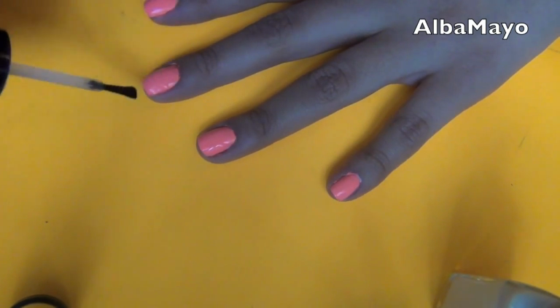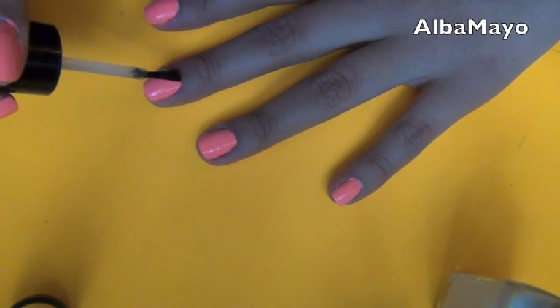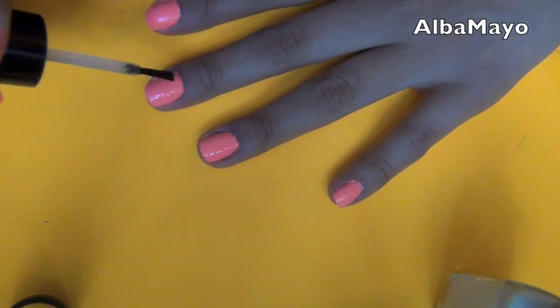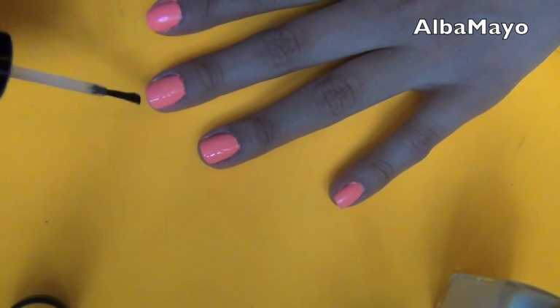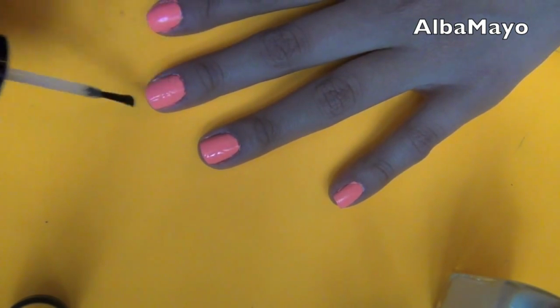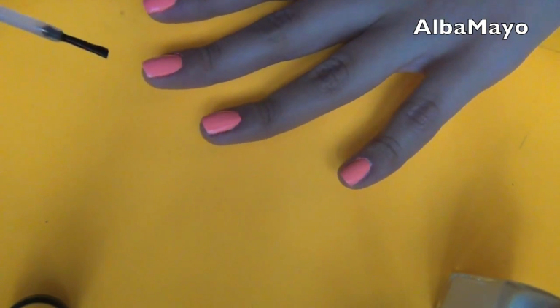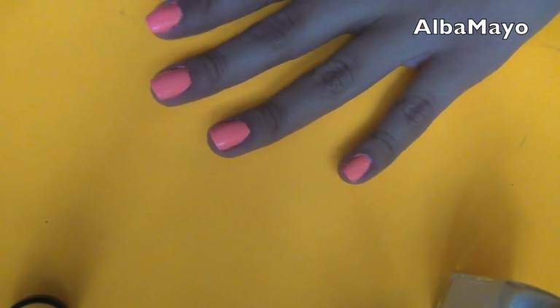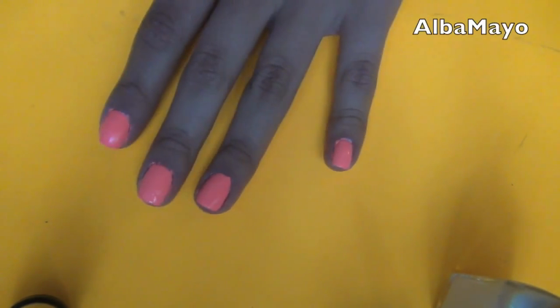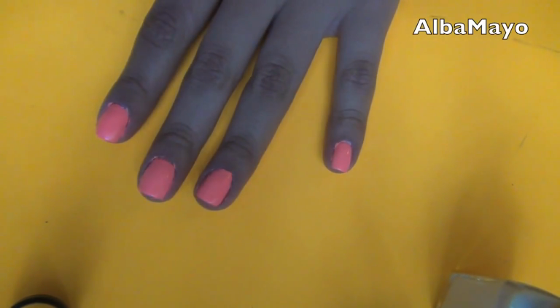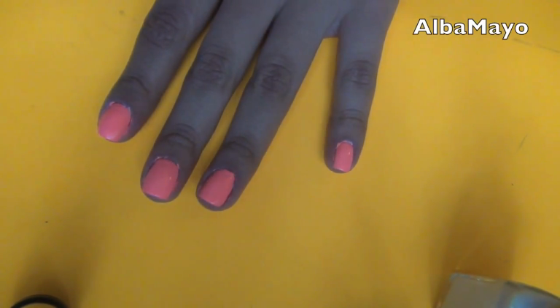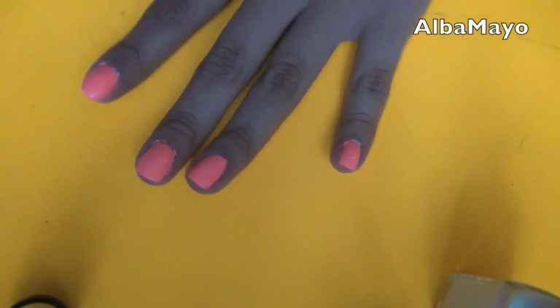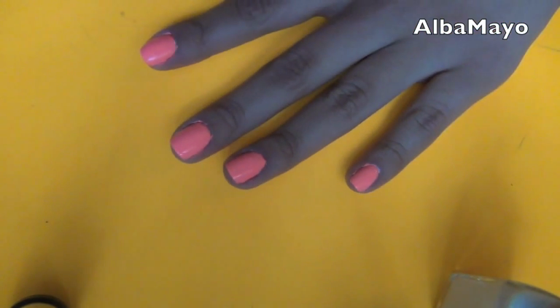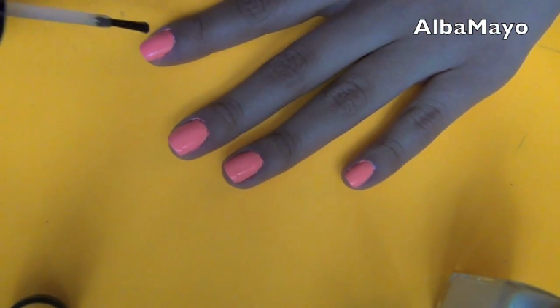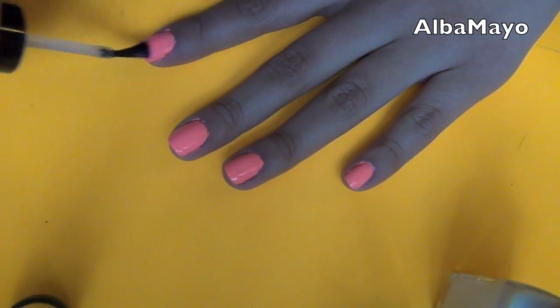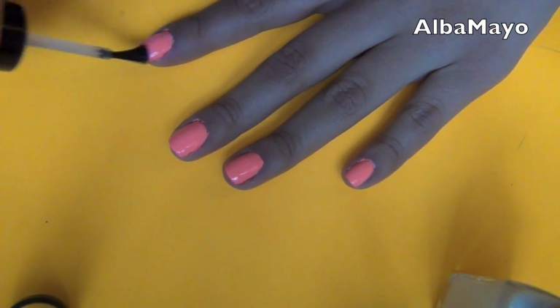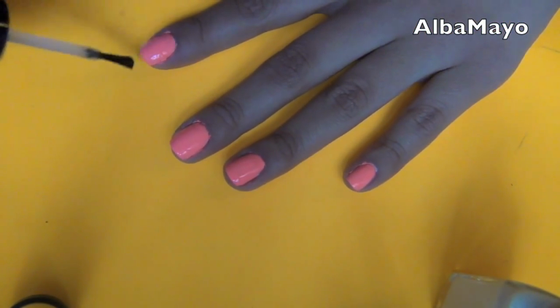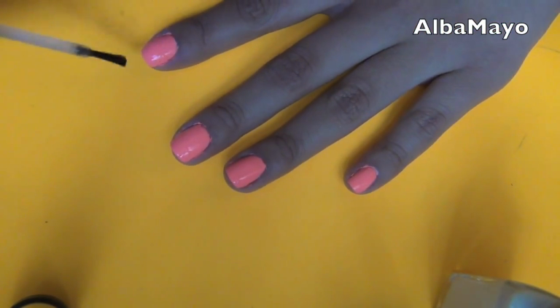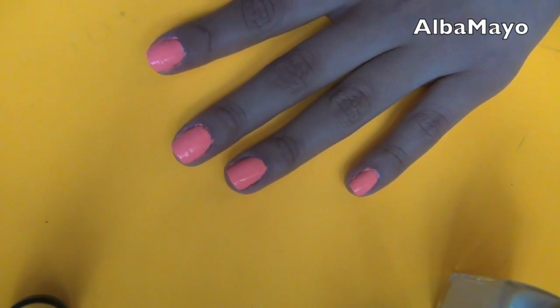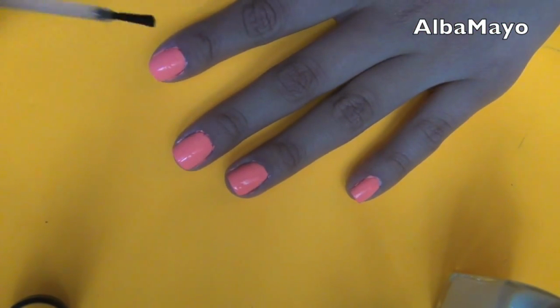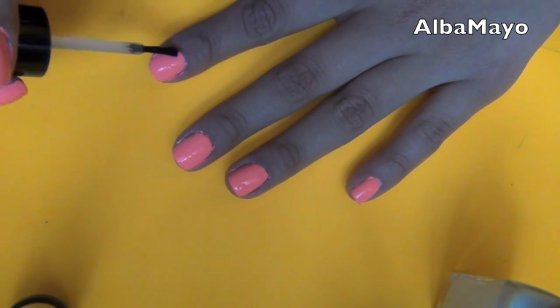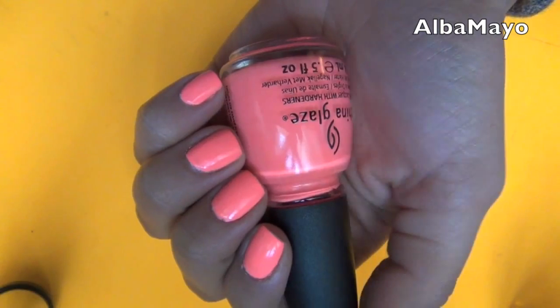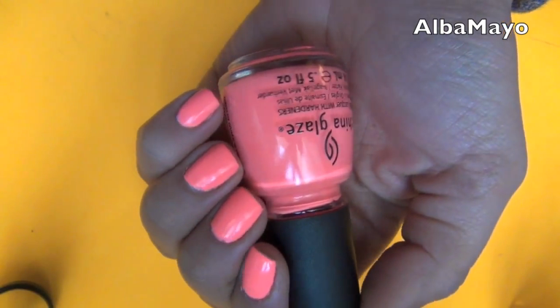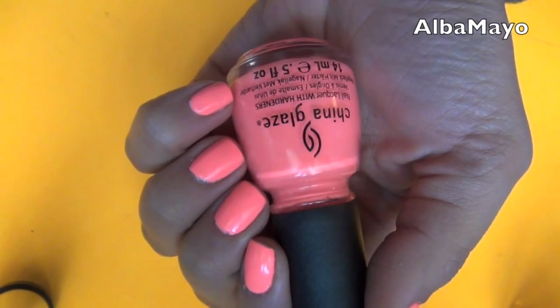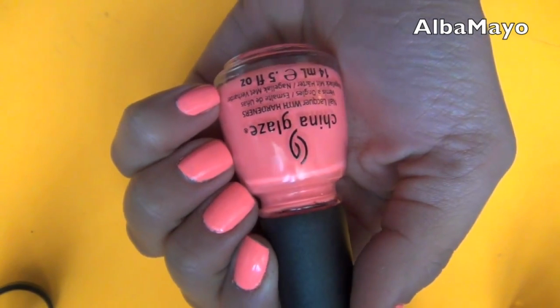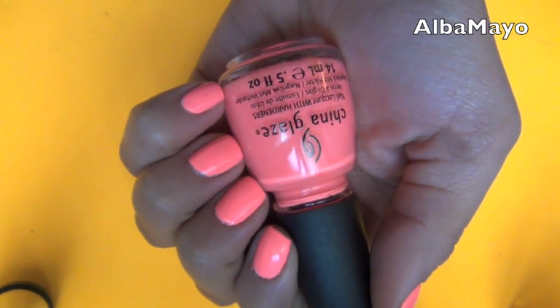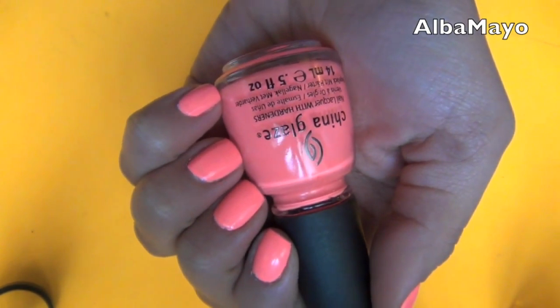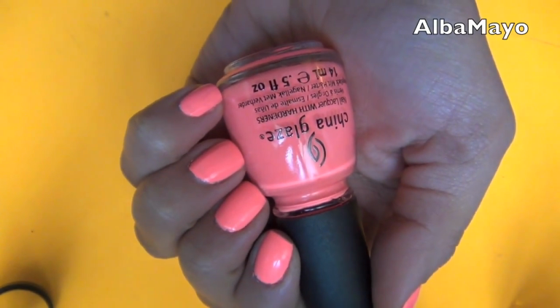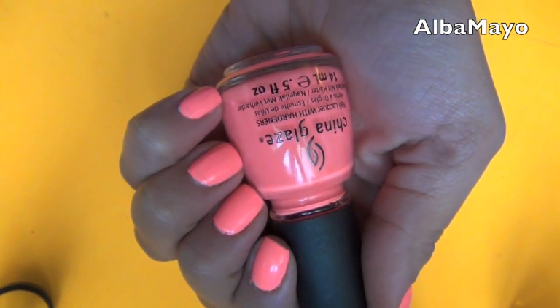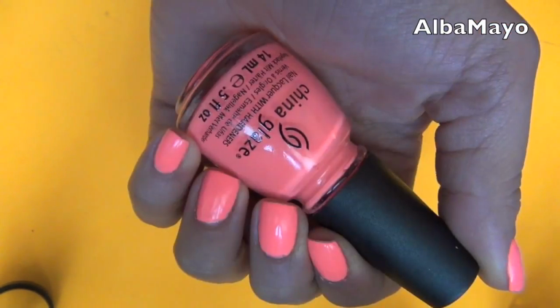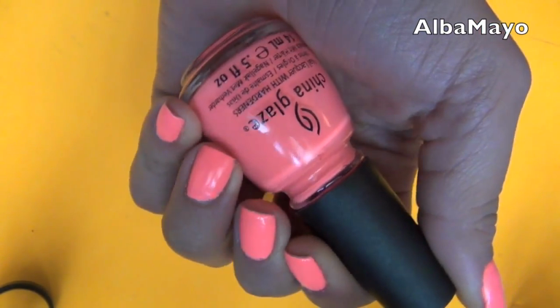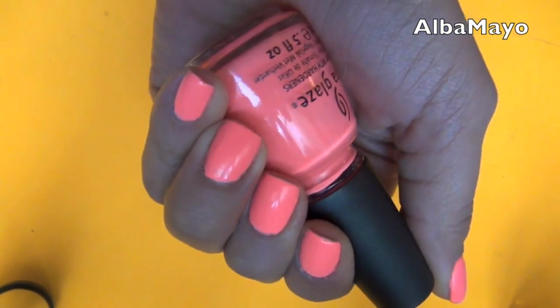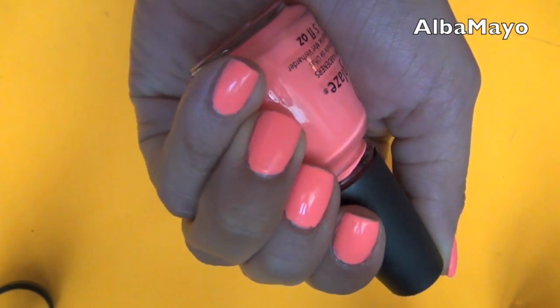Now I'm not perfect at painting my nails, so all of those little extra nail polish that I got on my skin will definitely come out in the shower. So this is the final look! I hope you guys enjoyed my video, and I will talk to you later! Bye!